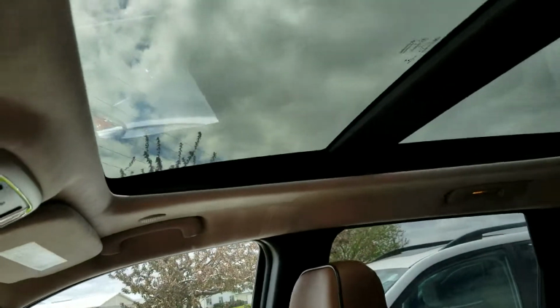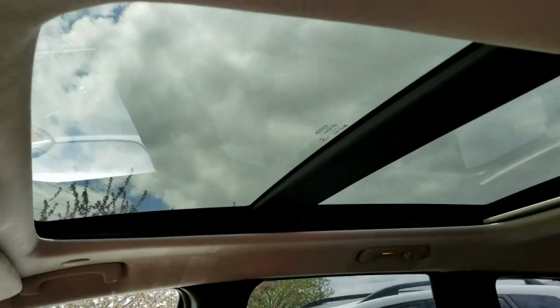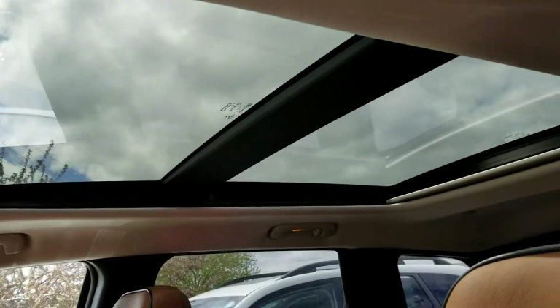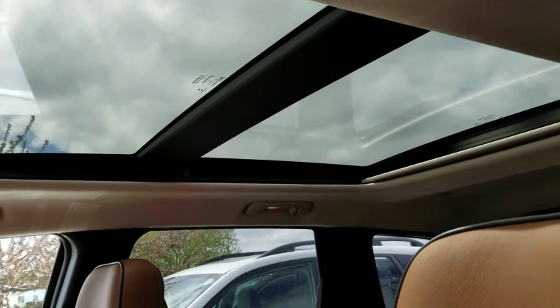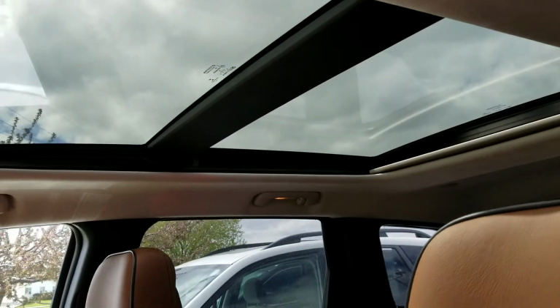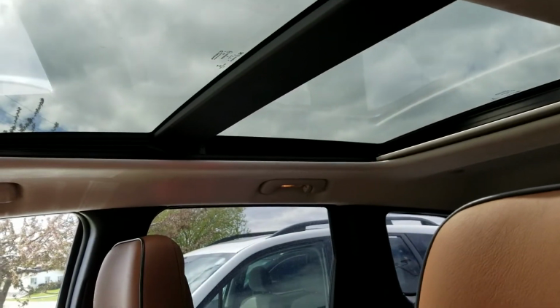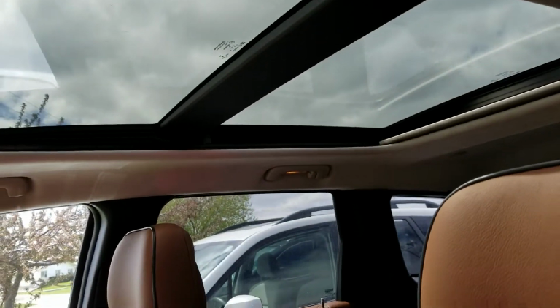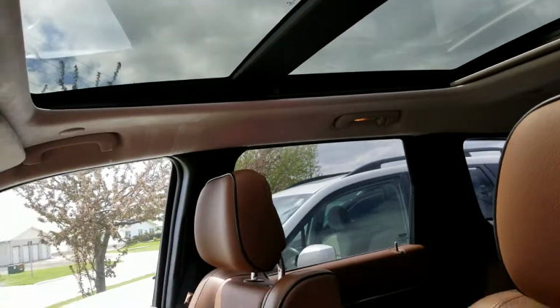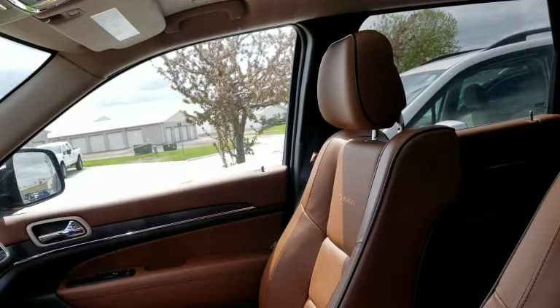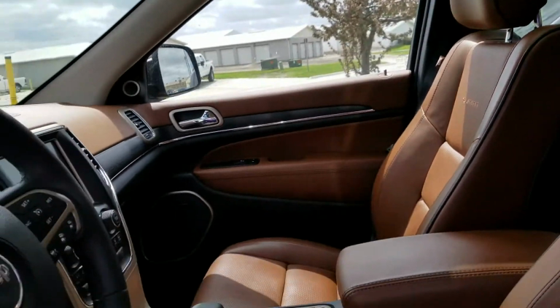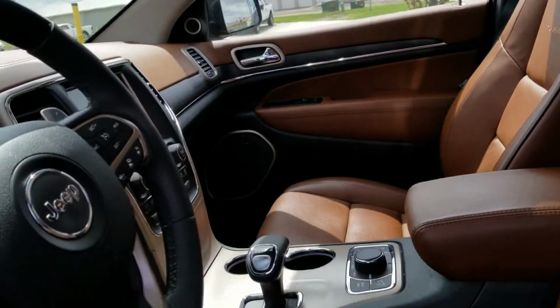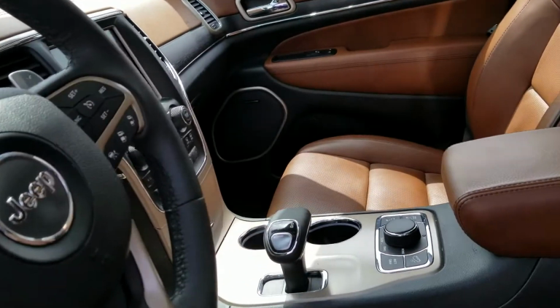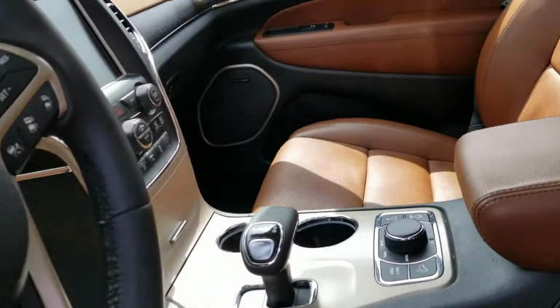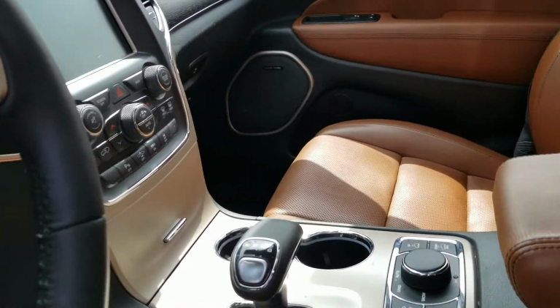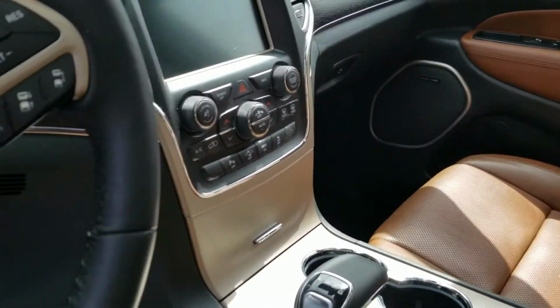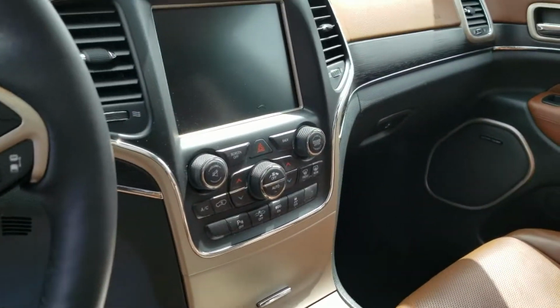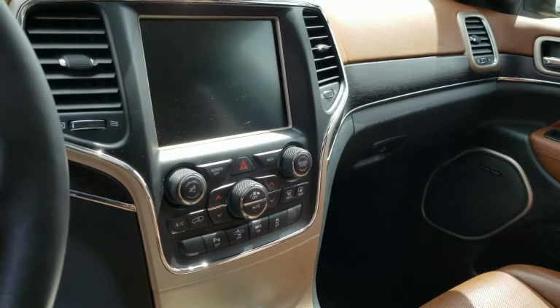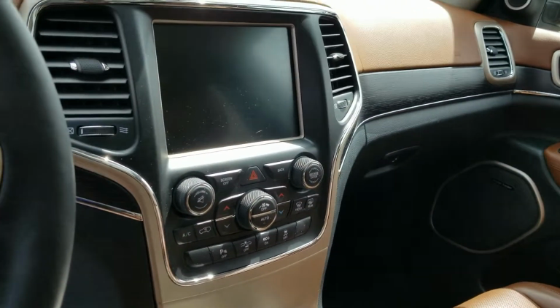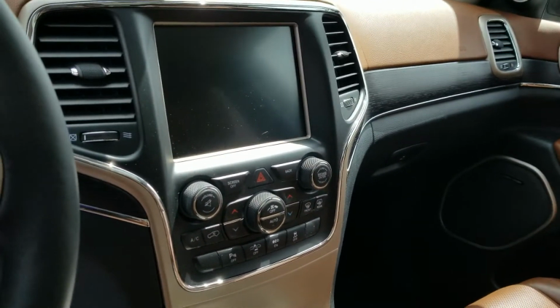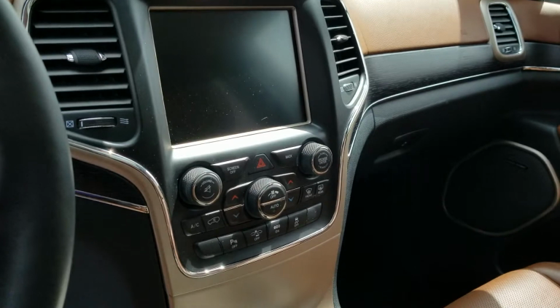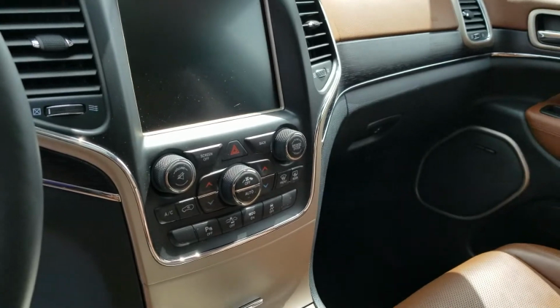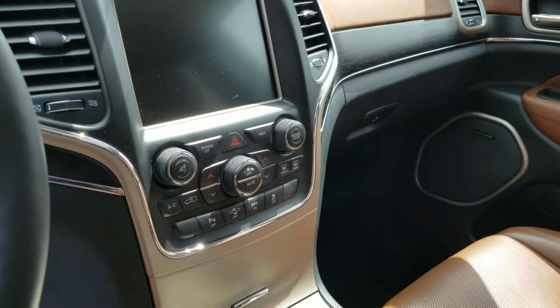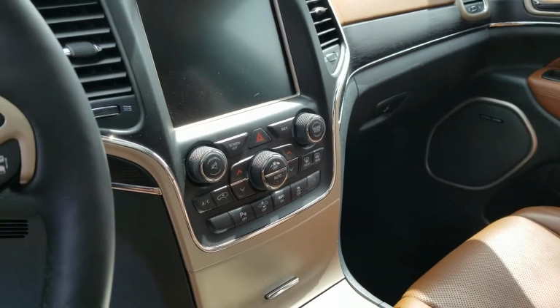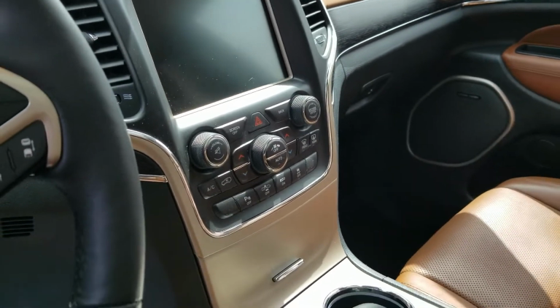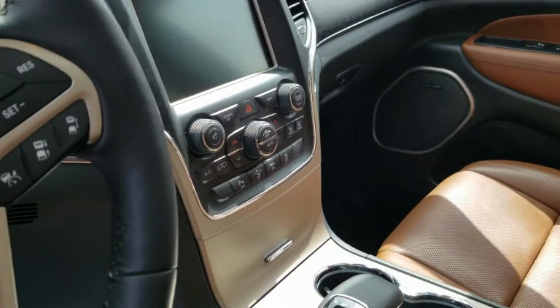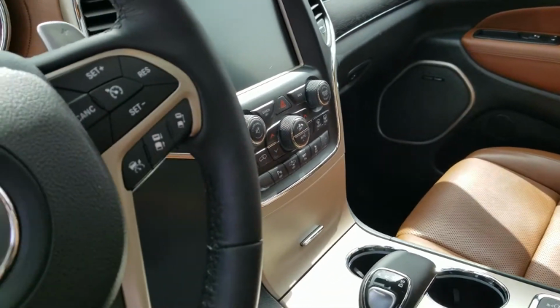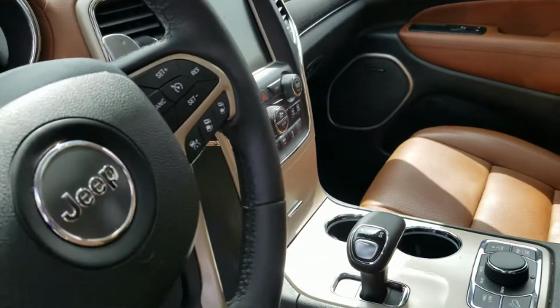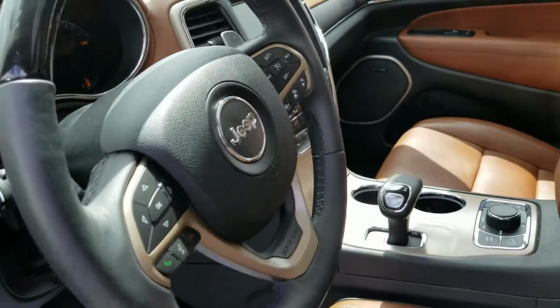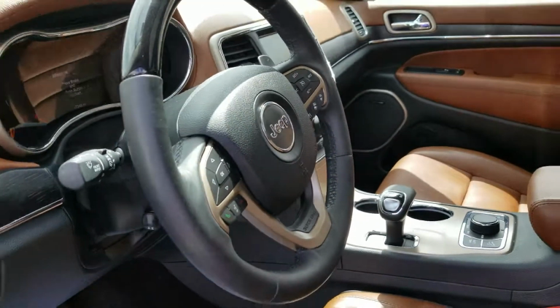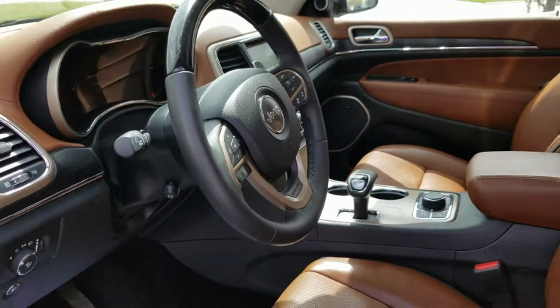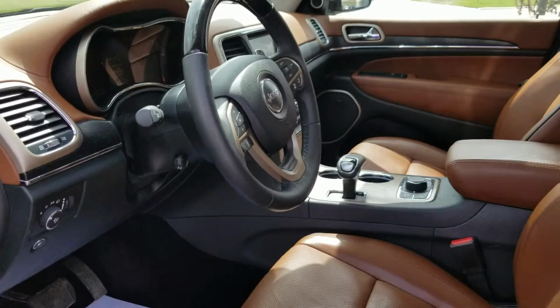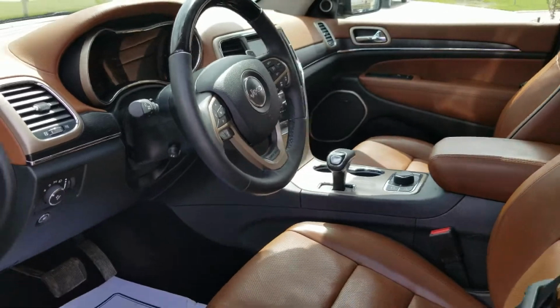We've got your full panoramic sunroof. The seats are heated and cooled in the front, heated in the back. It's got navigation, heated steering — a long, long list of nice features on this Jeep.